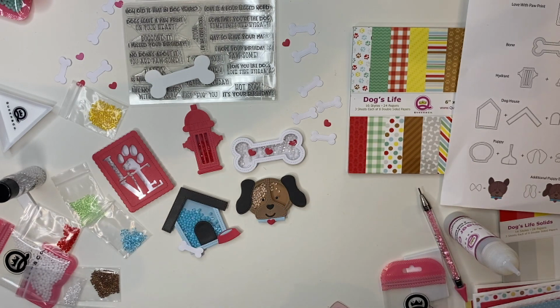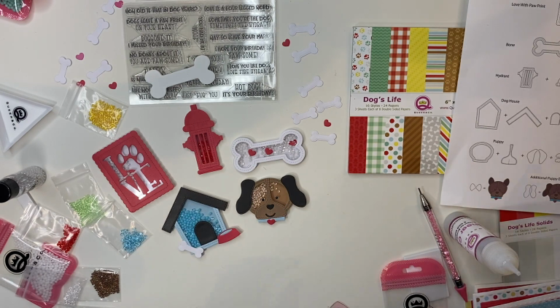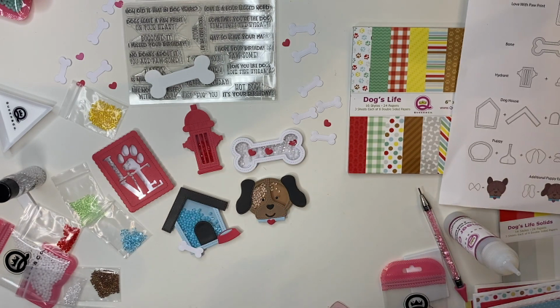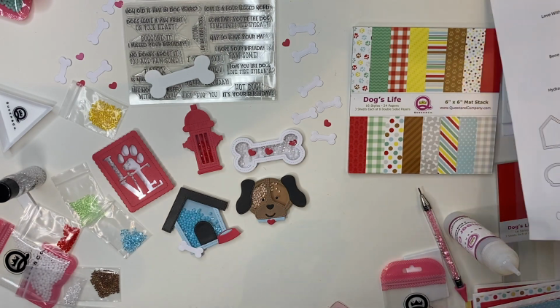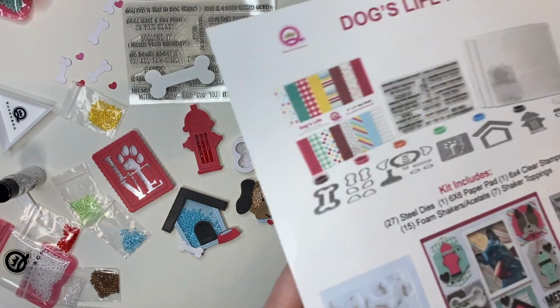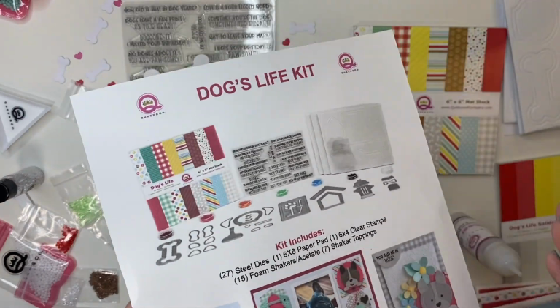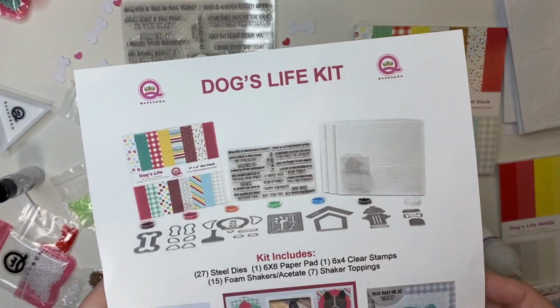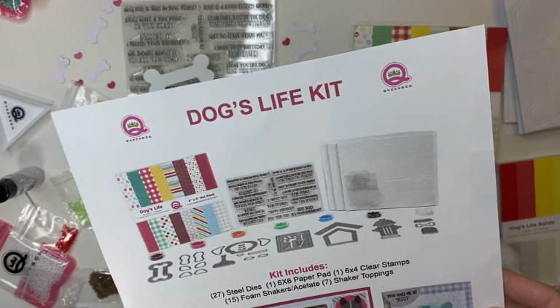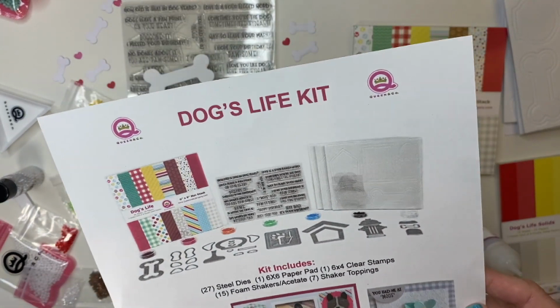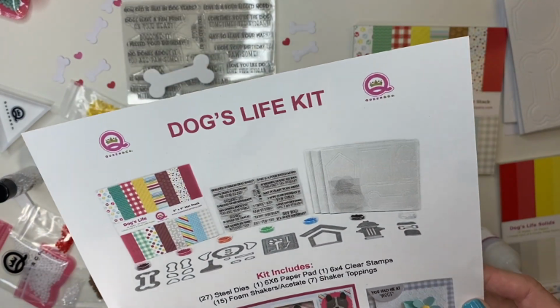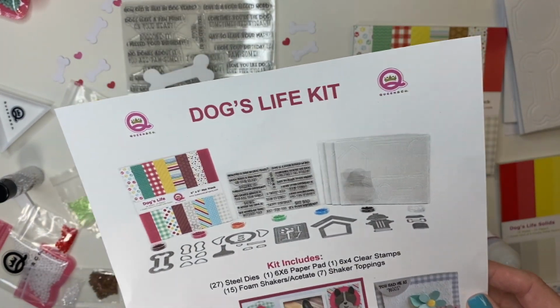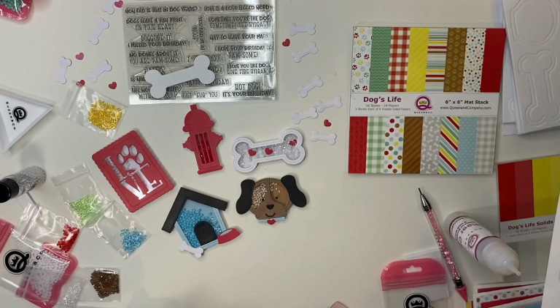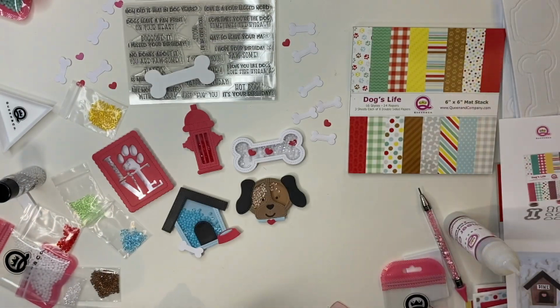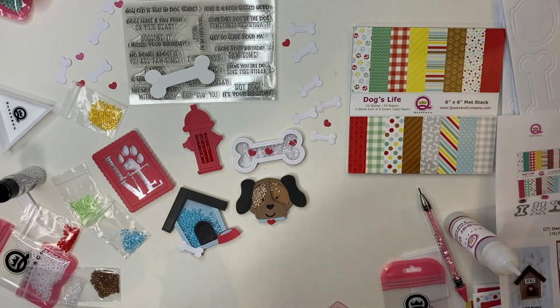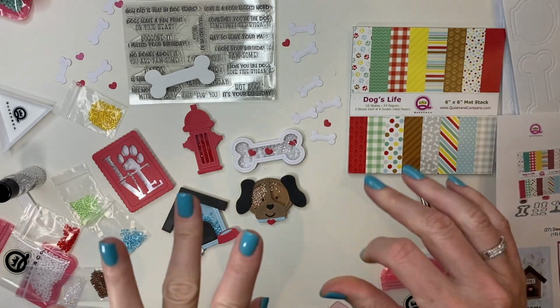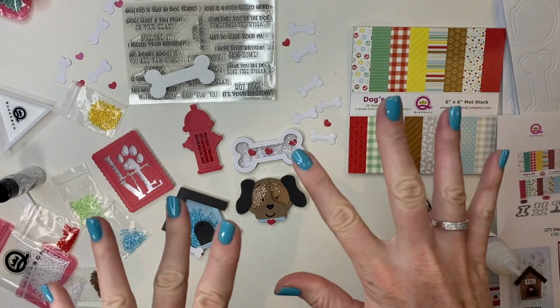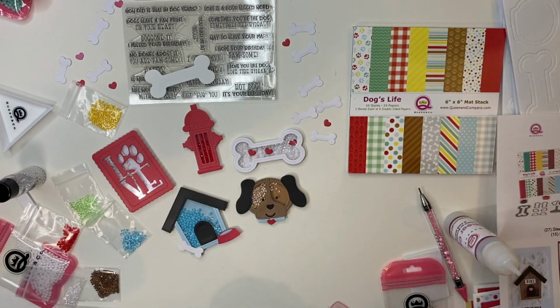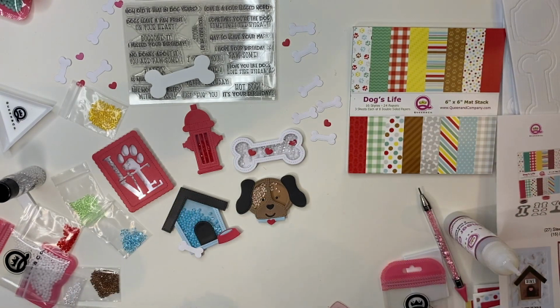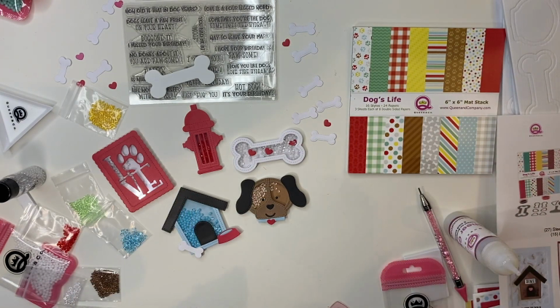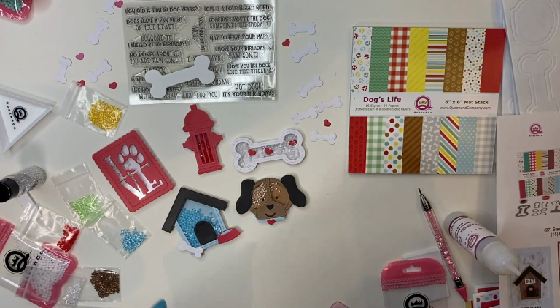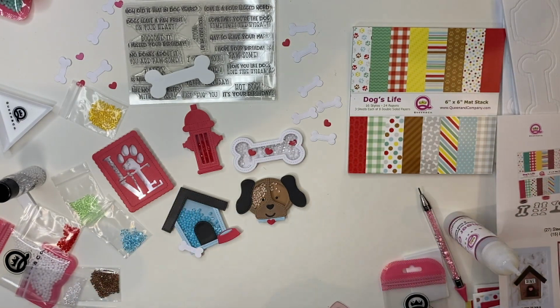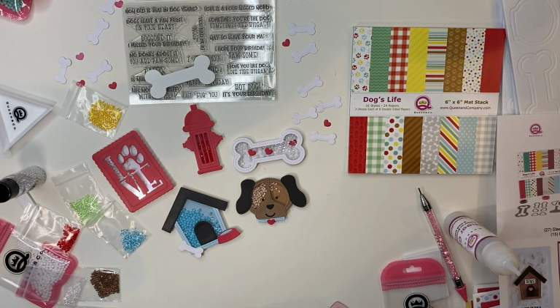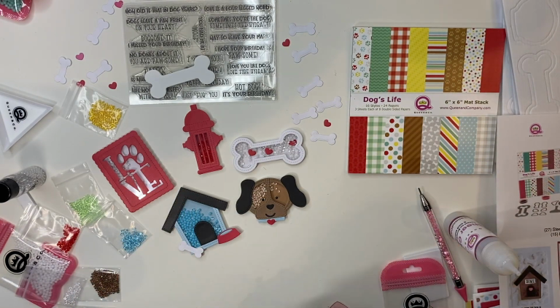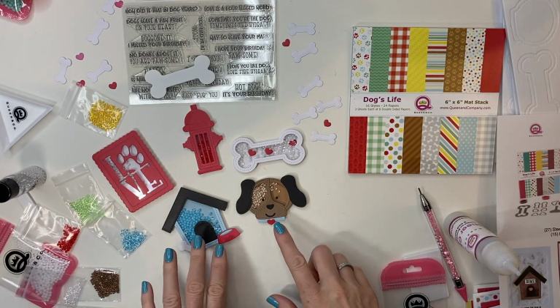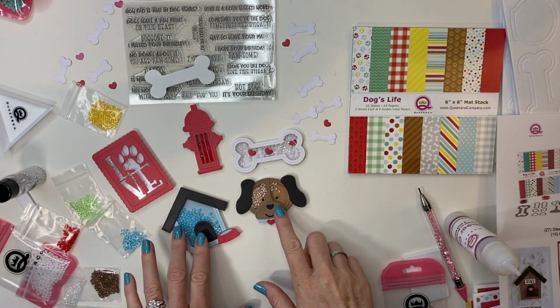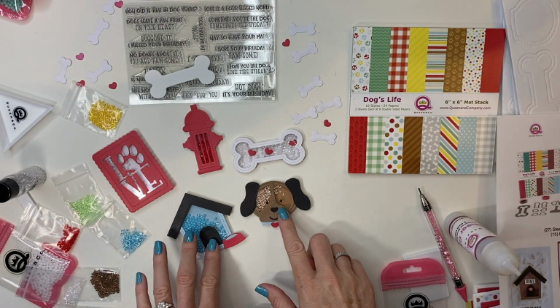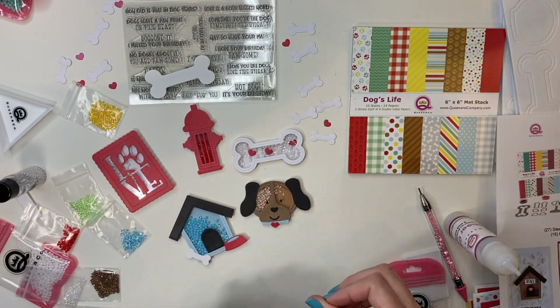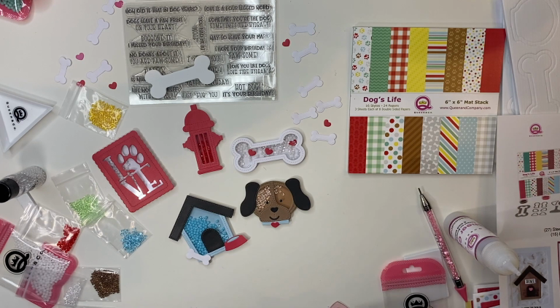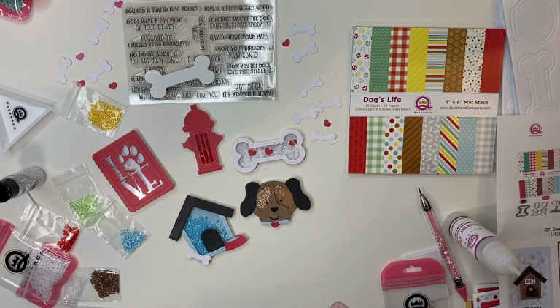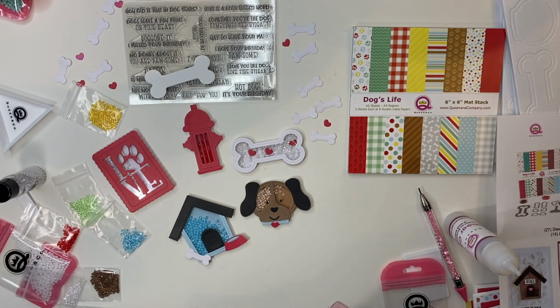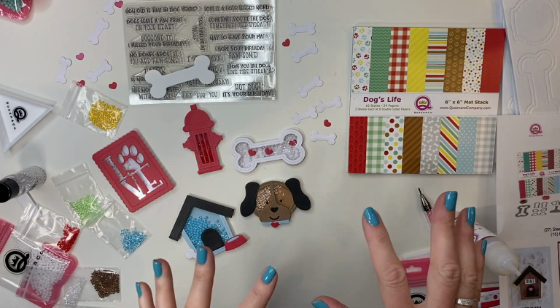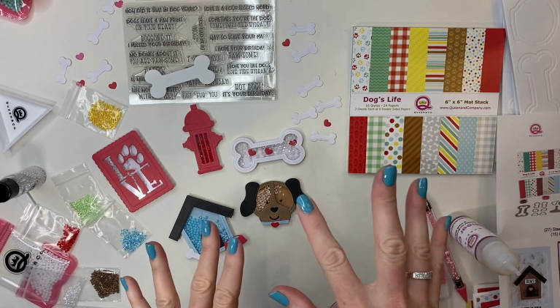All five shakers are included in this fabulous Dog's Life Kit. Thank you guys so much for watching and I cannot wait to see all your creations on our Facebook Royalty page. Bye bye!